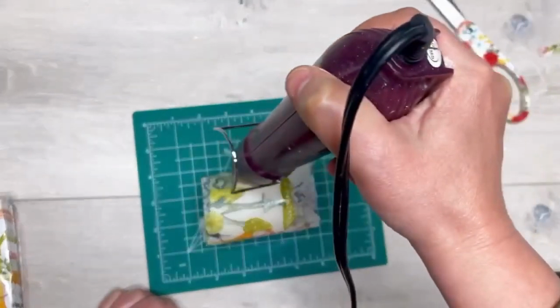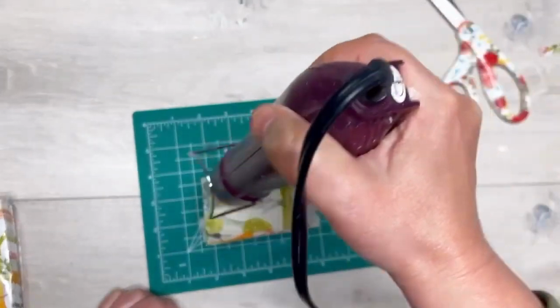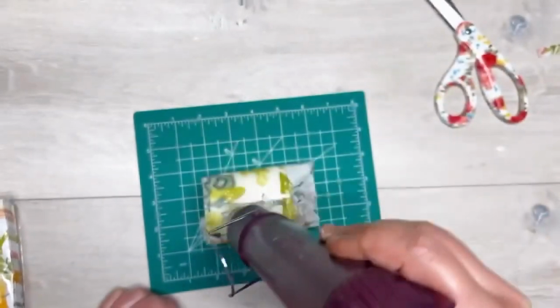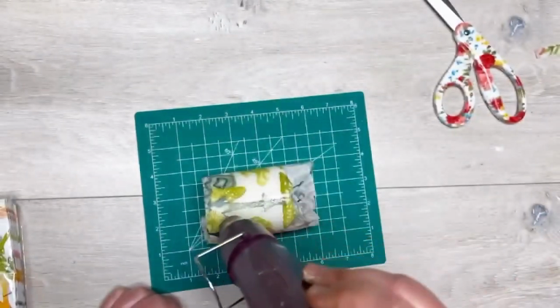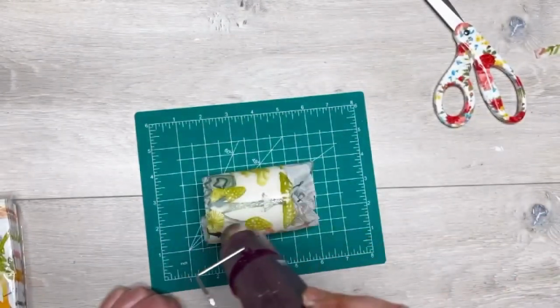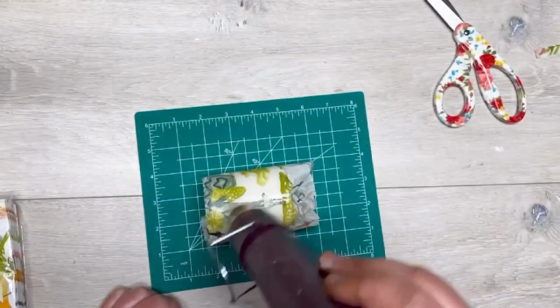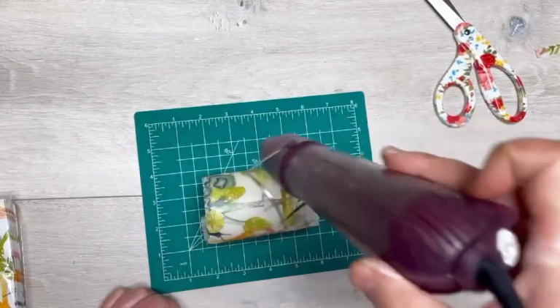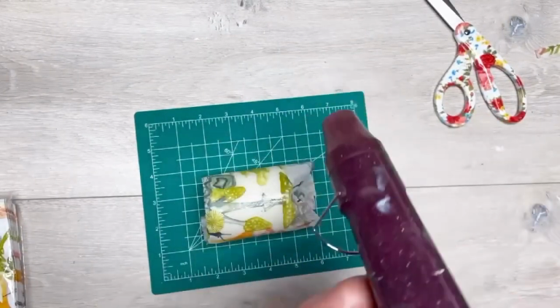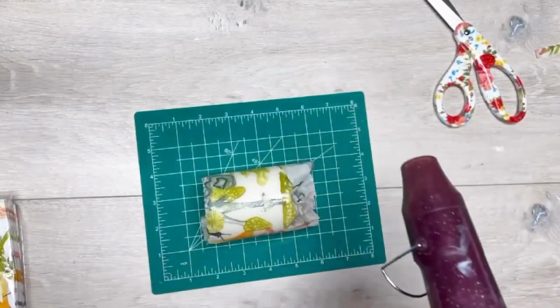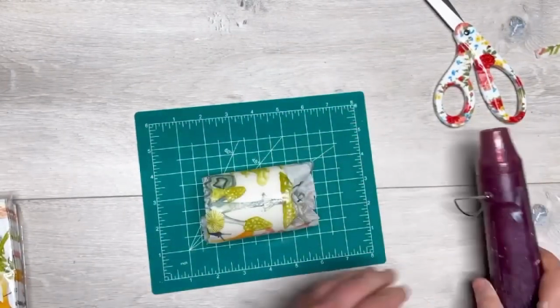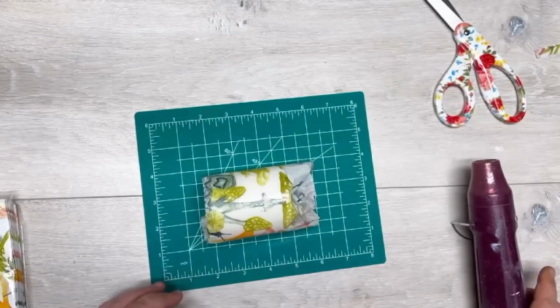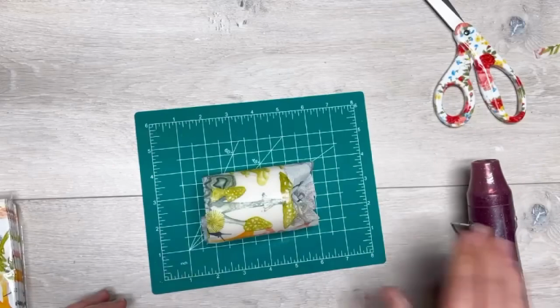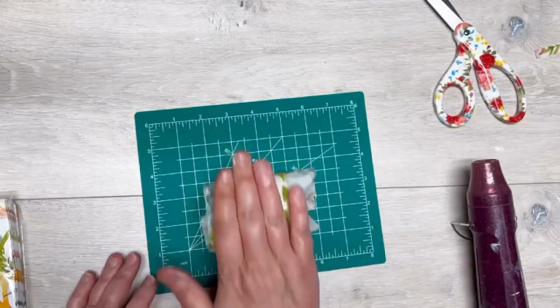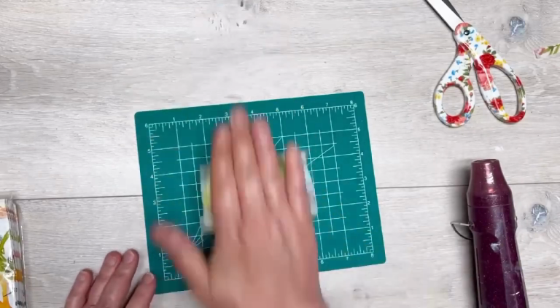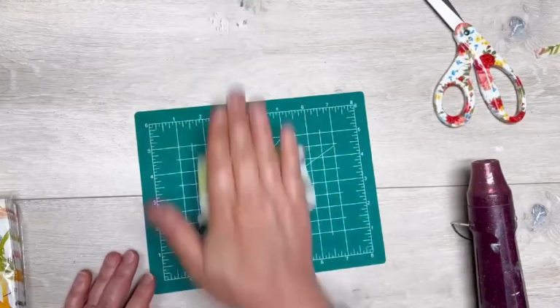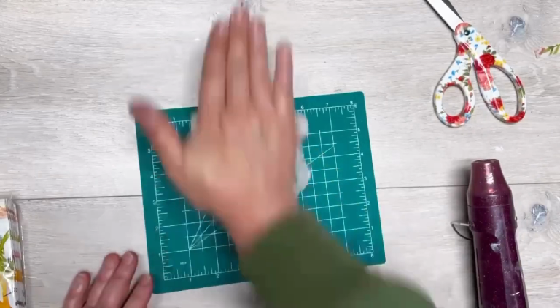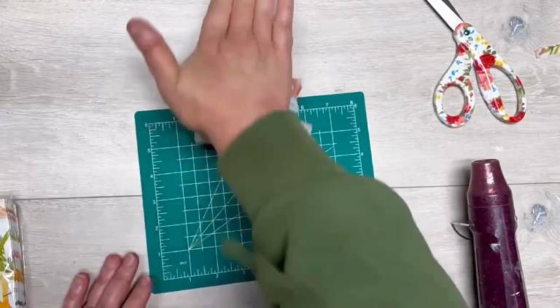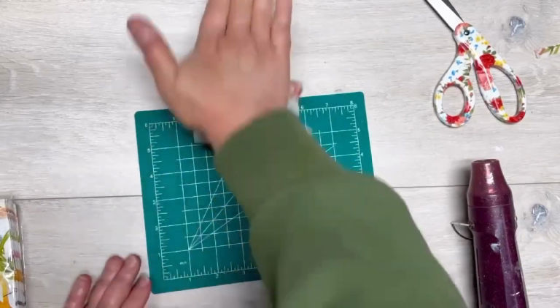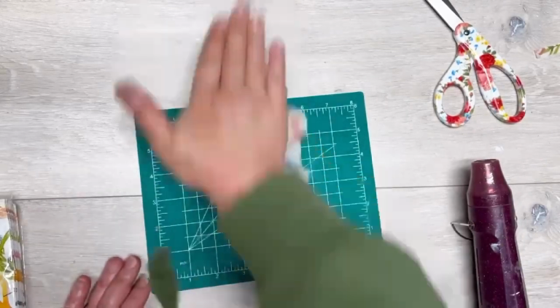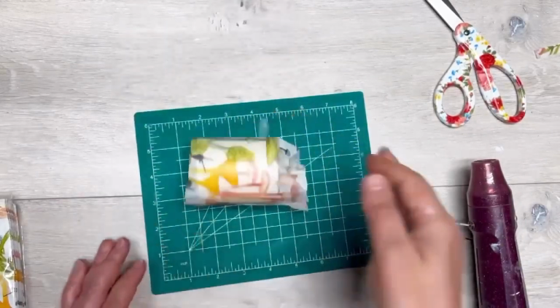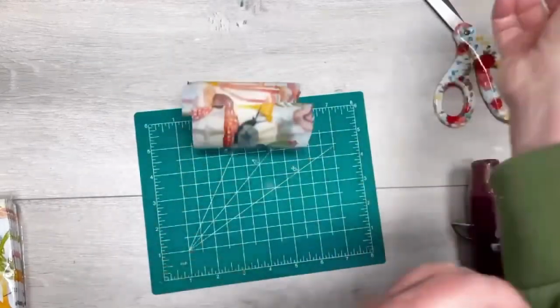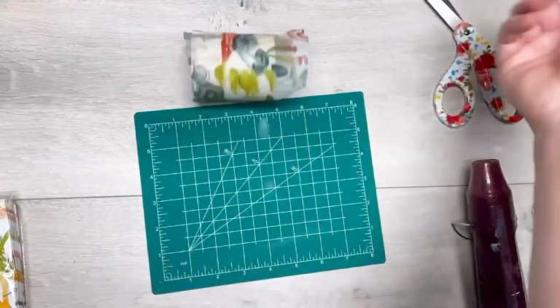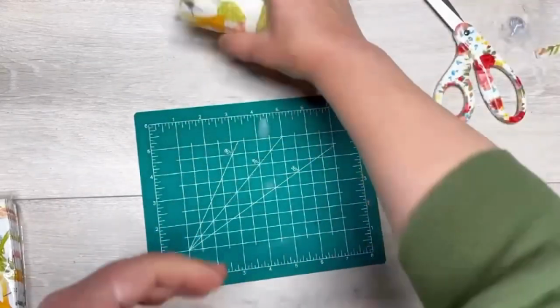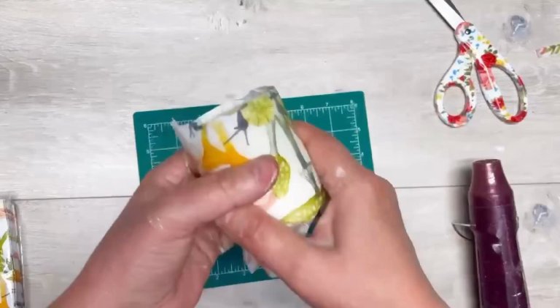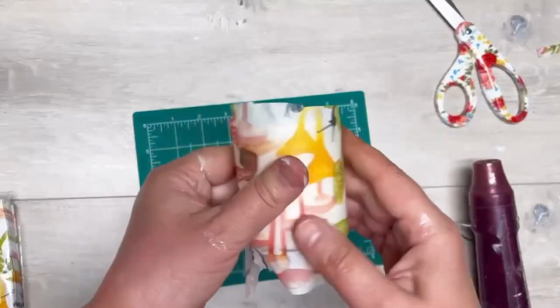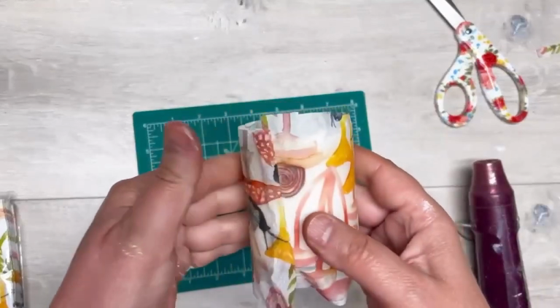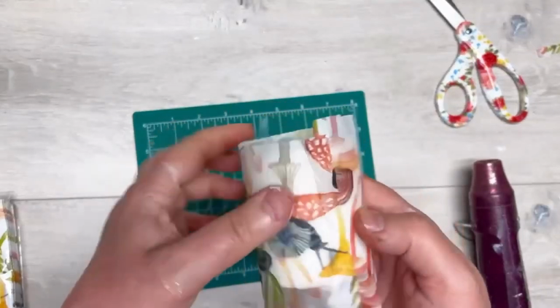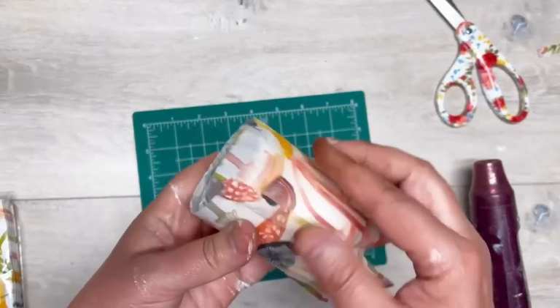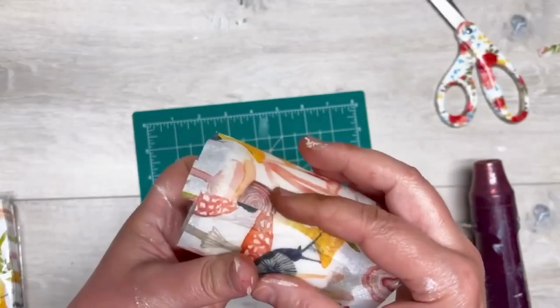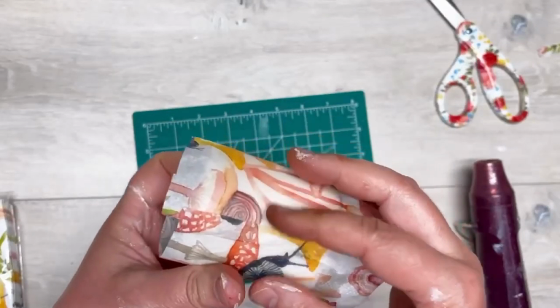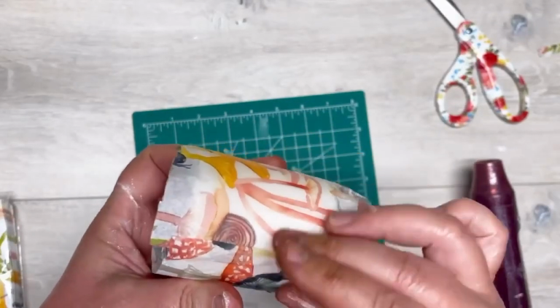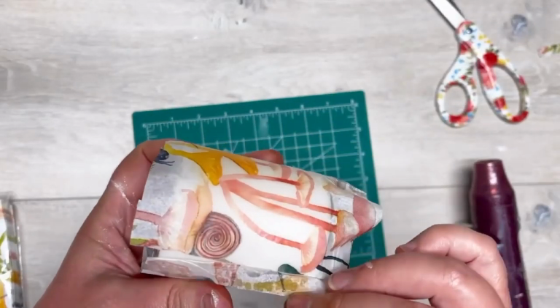See, there it is — it gets nice and shiny. All I'm doing right now is trying to get it to adhere. It looks like I'm way closer to the candle than I actually was — I was not that close with my heat gun. Then I give it a good roll with my hand just to see if I can get it to really adhere, and it did a good job.